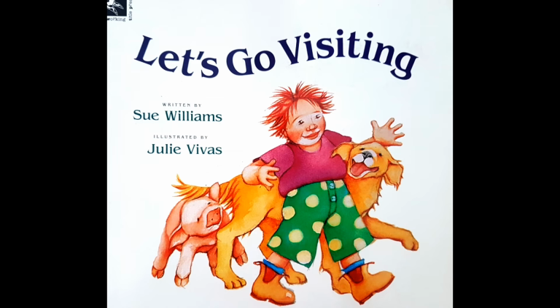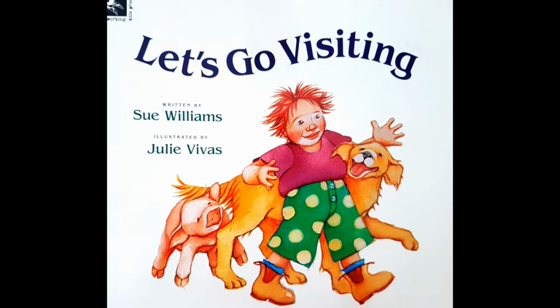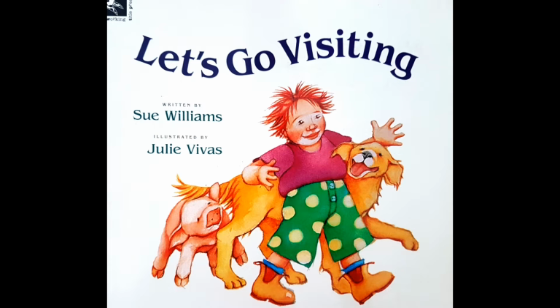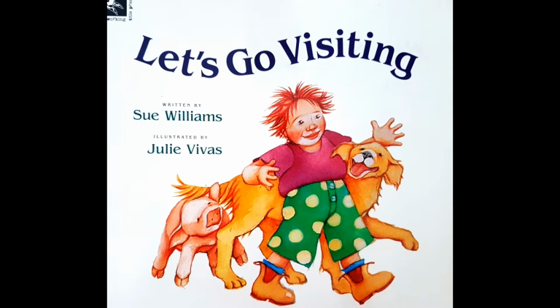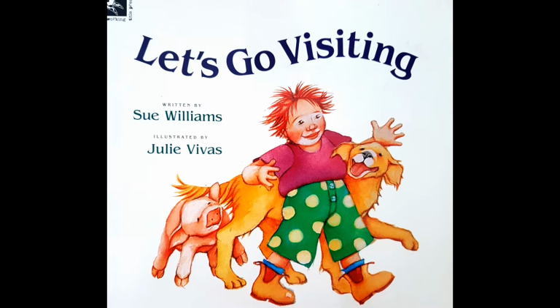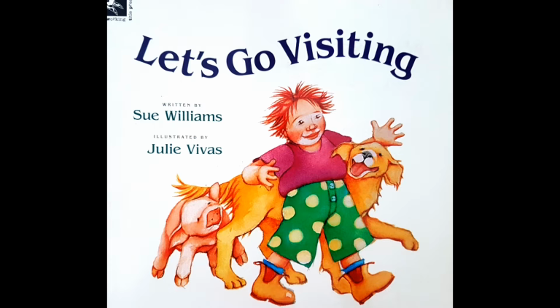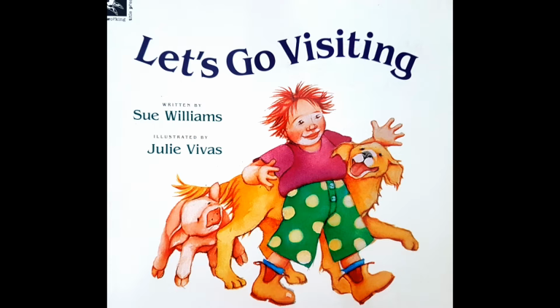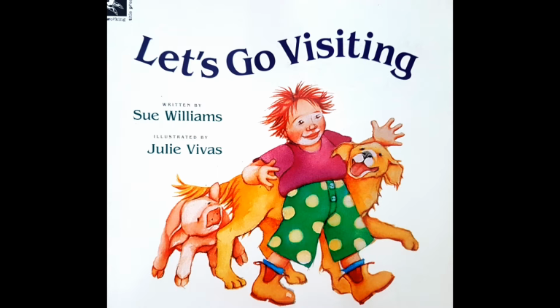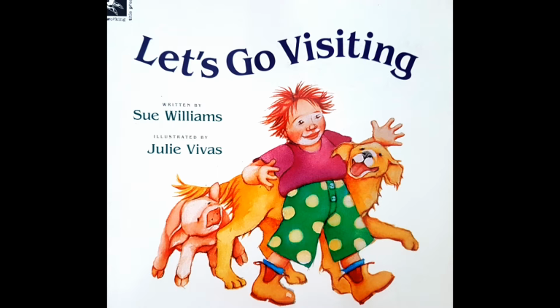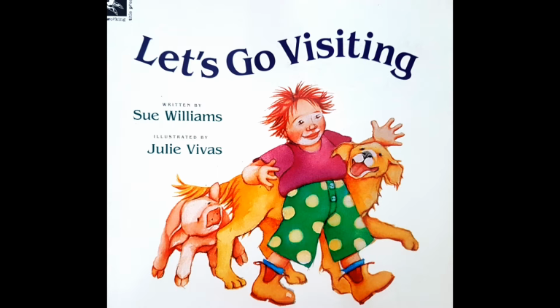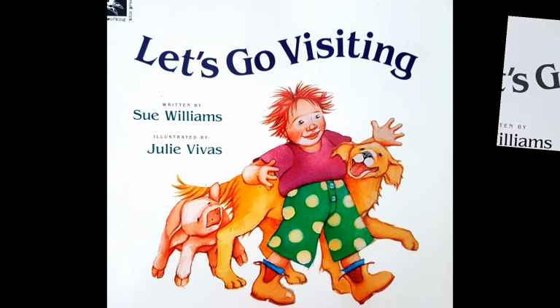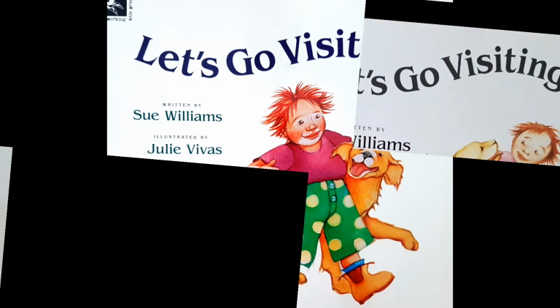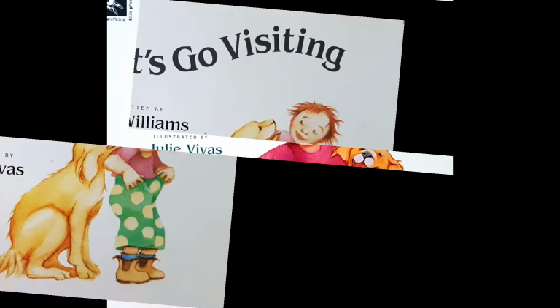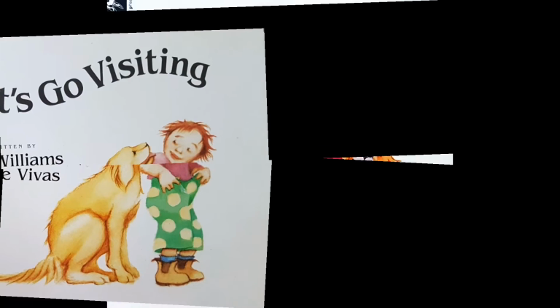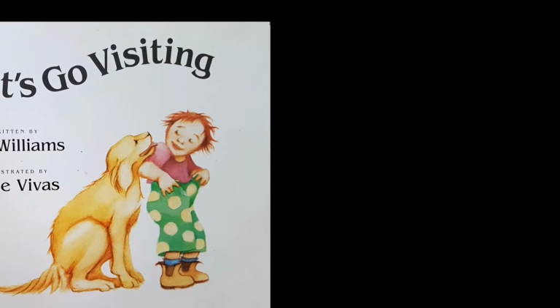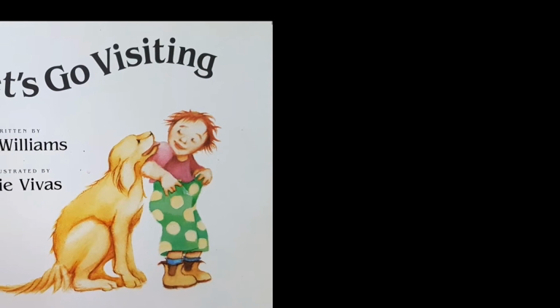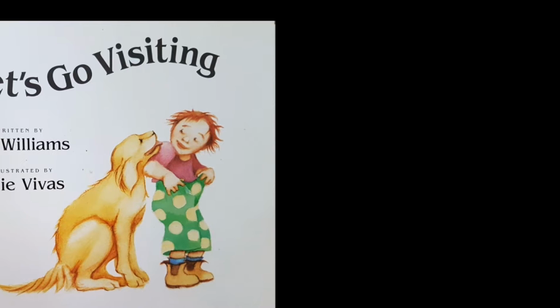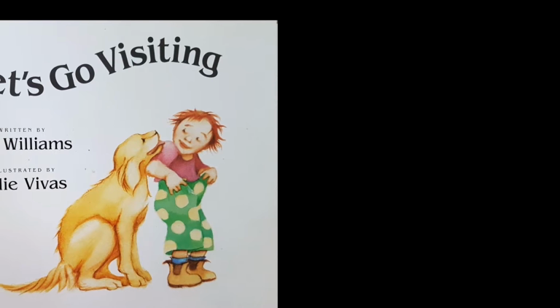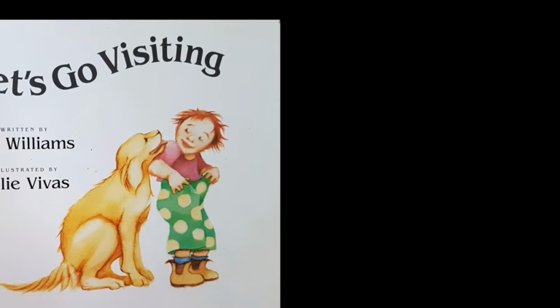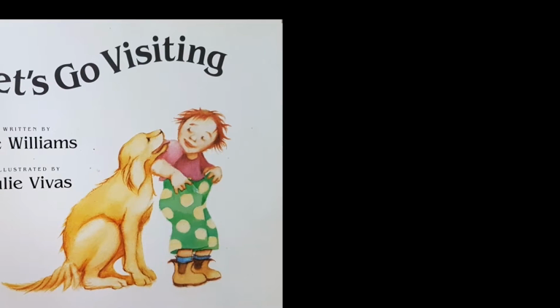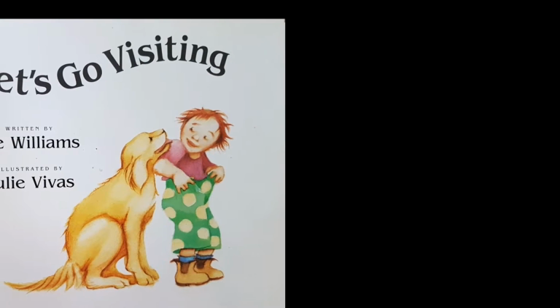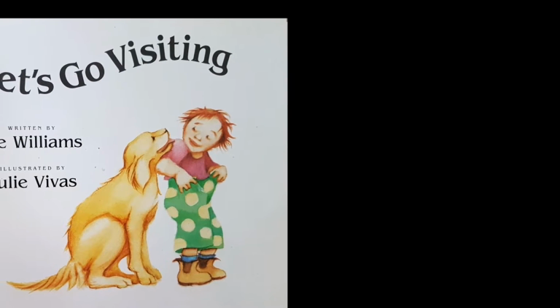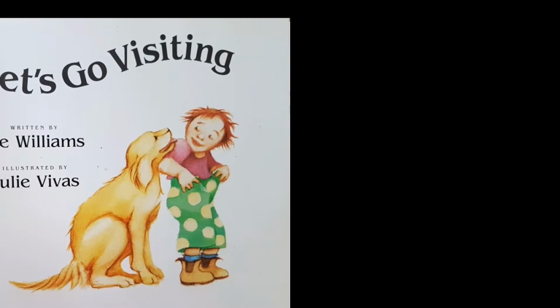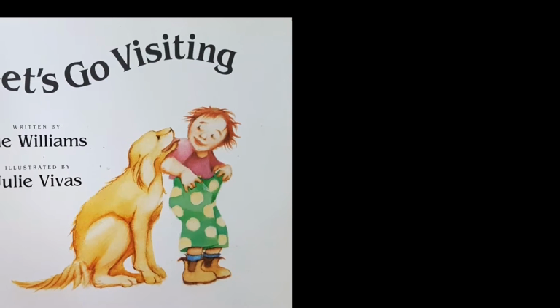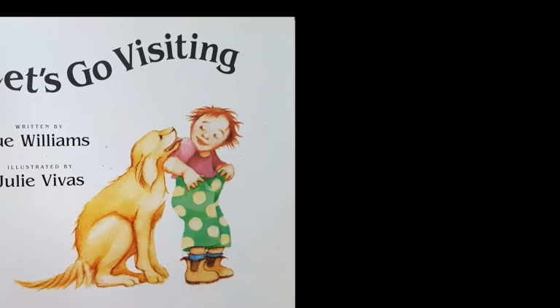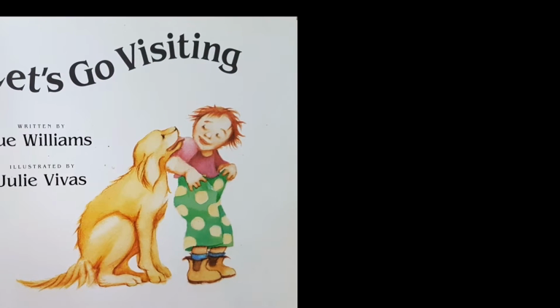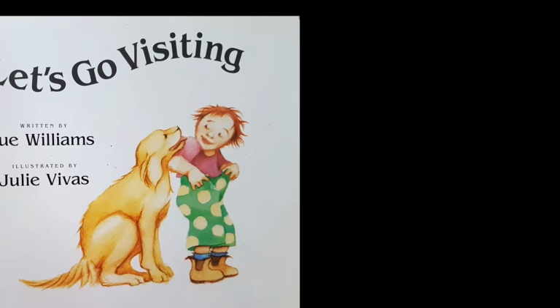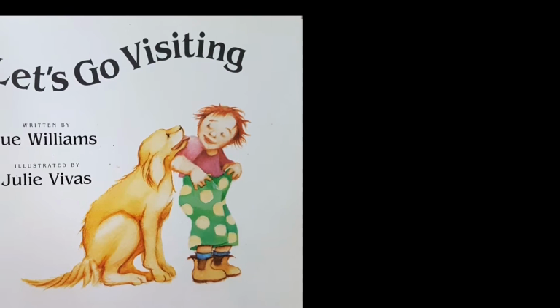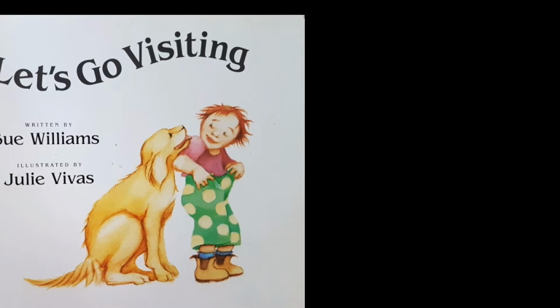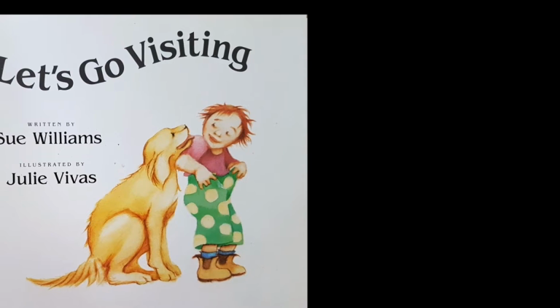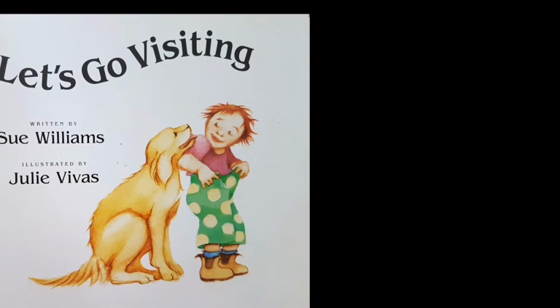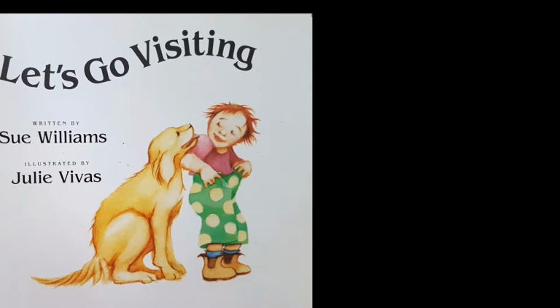Let's Go Visiting. Written by Sue Williams, illustrated by Julie Vivas. Let's learn the song.